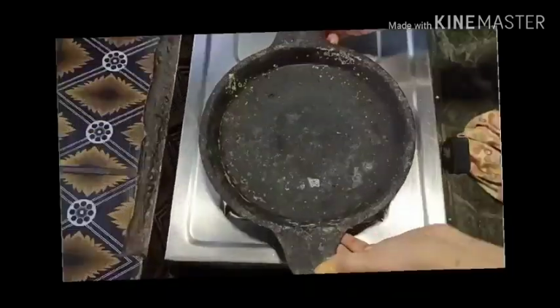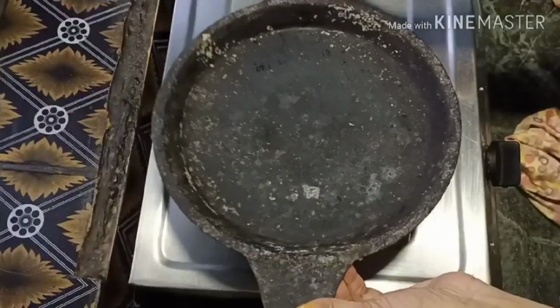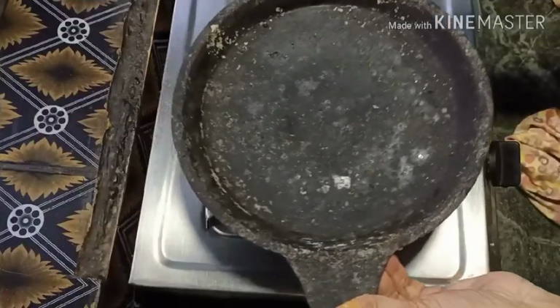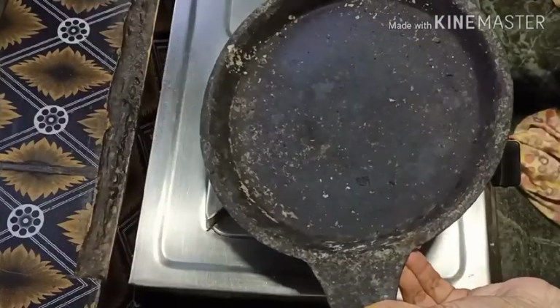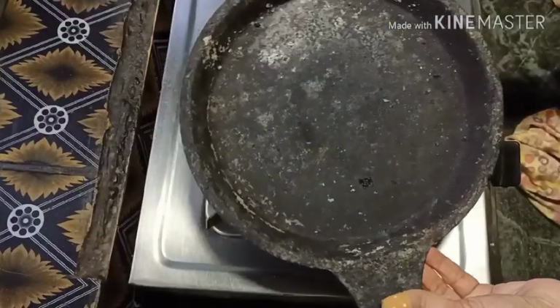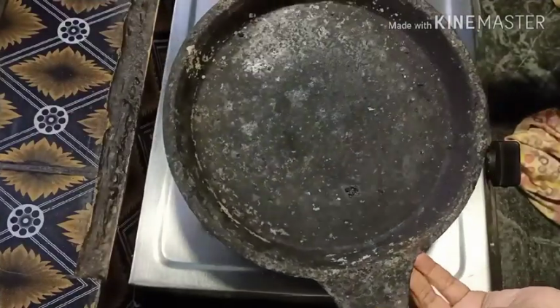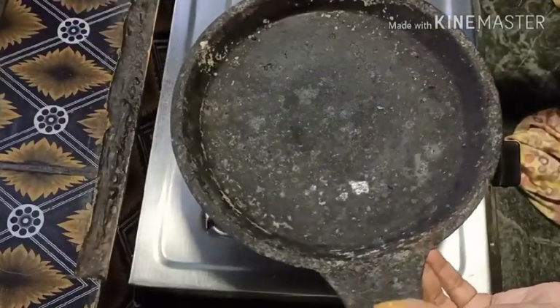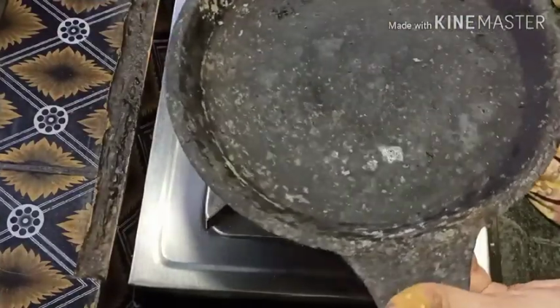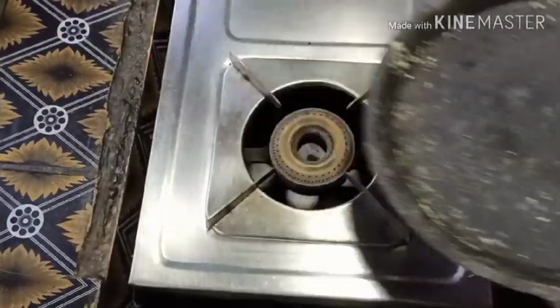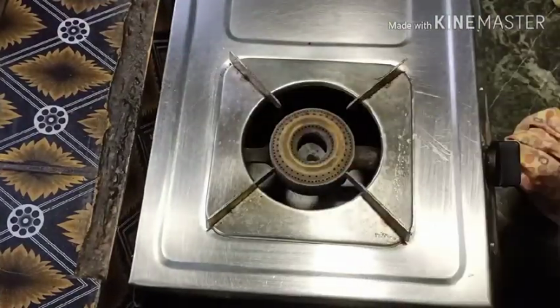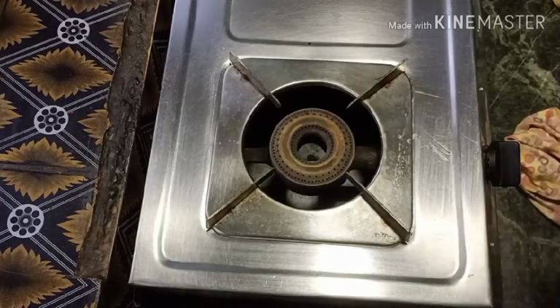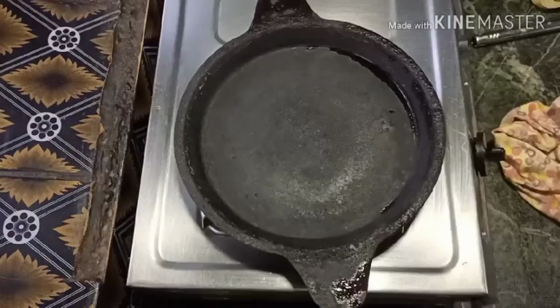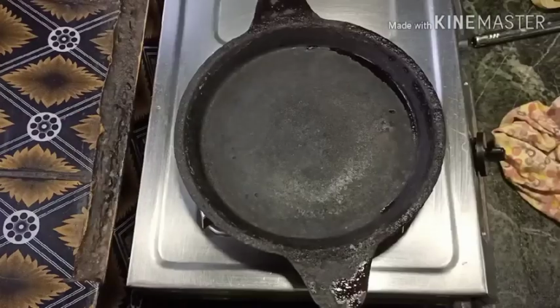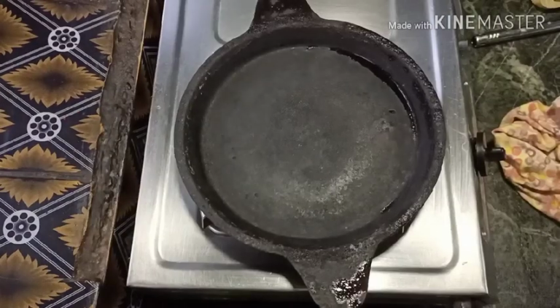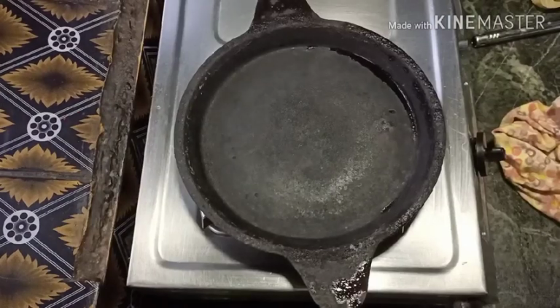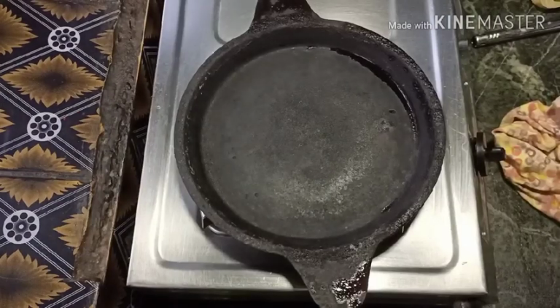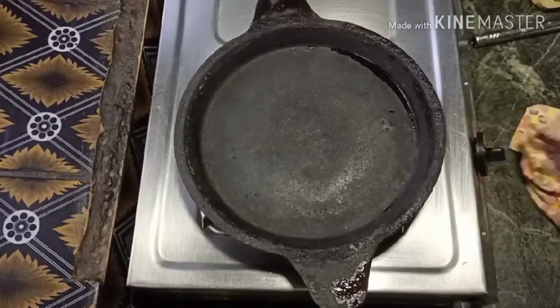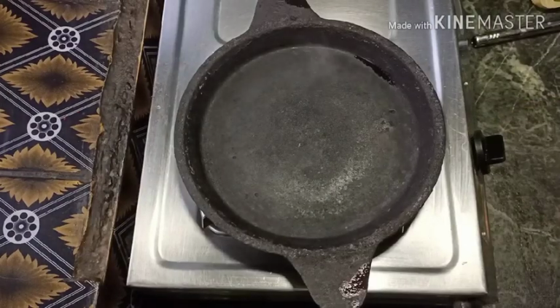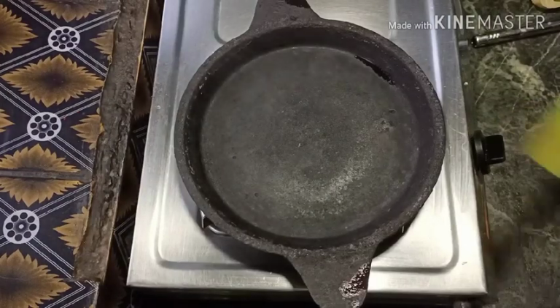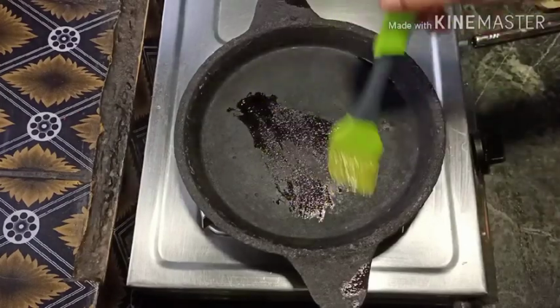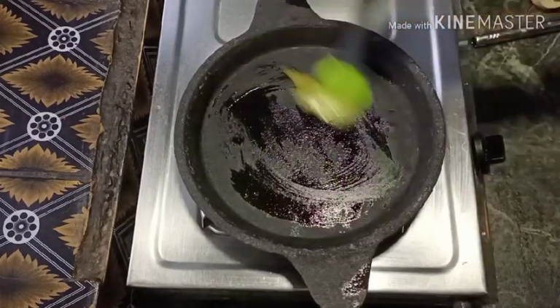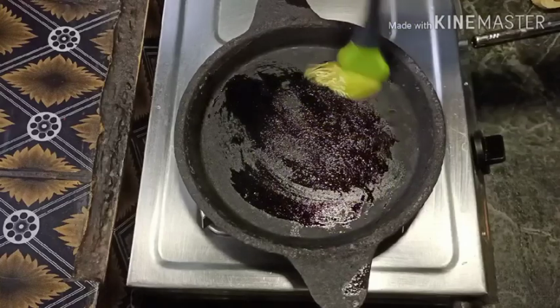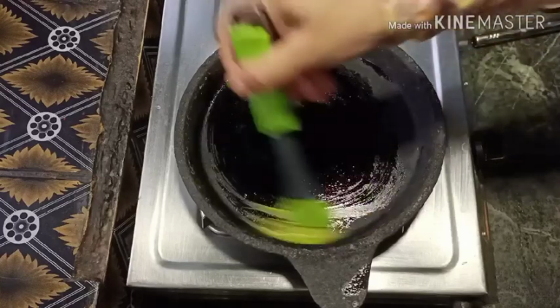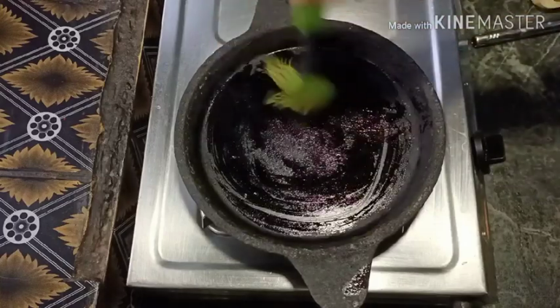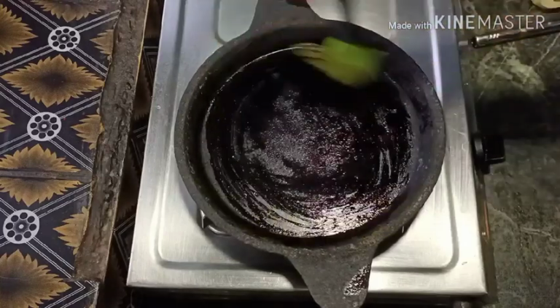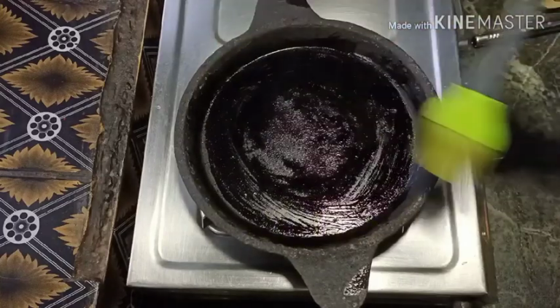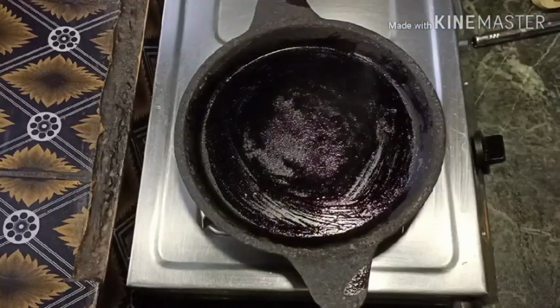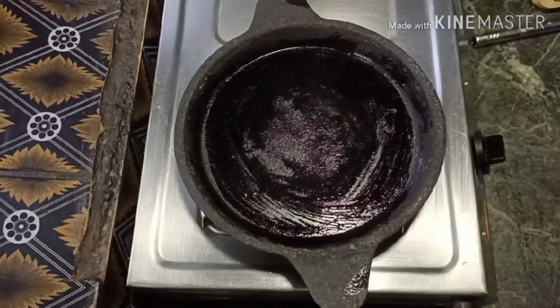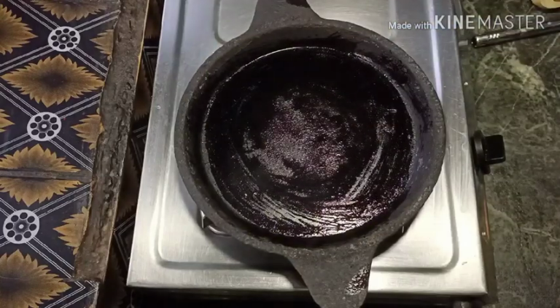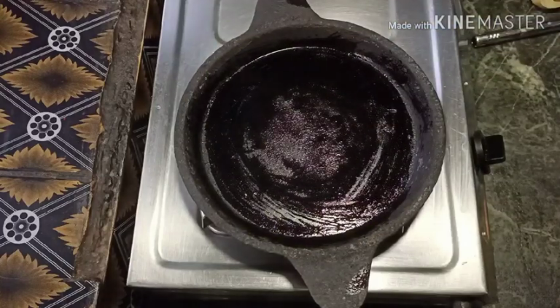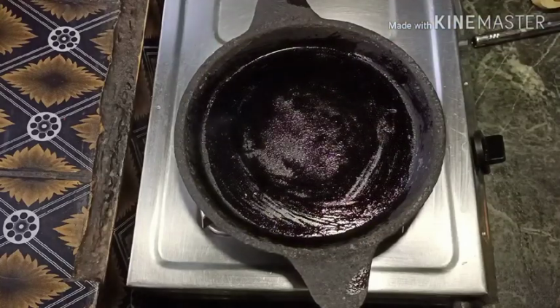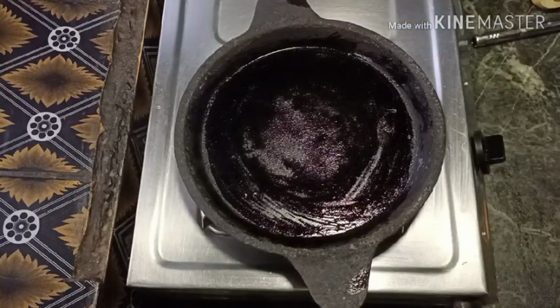Now we put the eggs in for 2-3 eggs. Then I put the egg in. Now I put the egg oil in. We need oil in the egg.